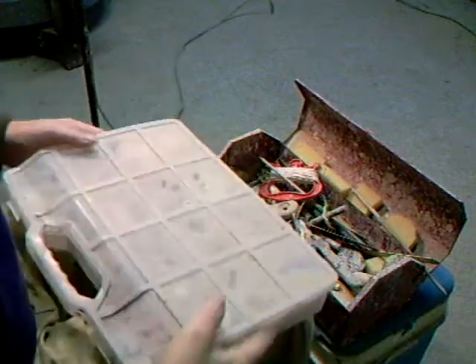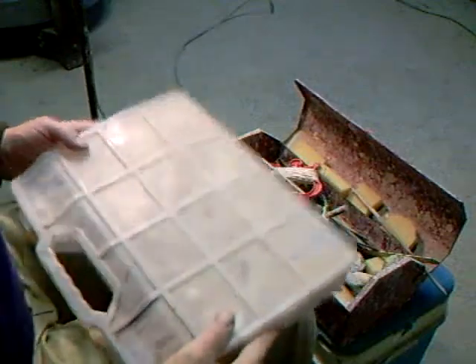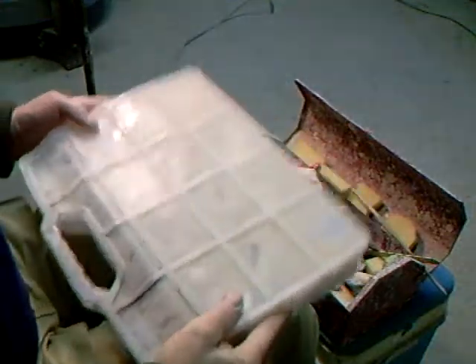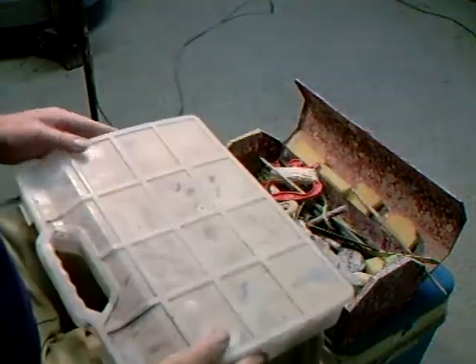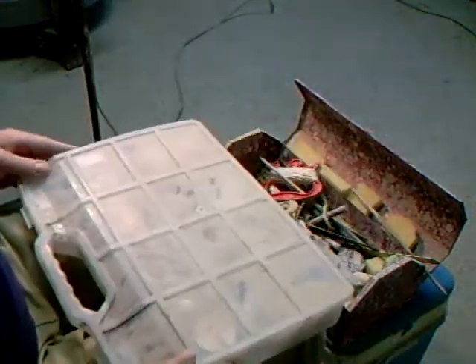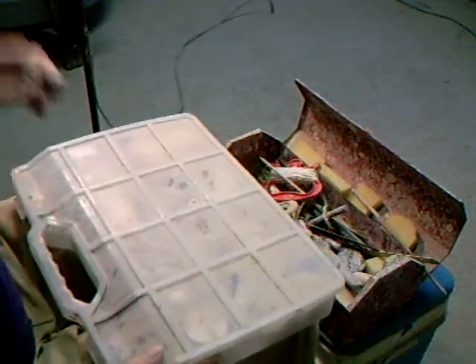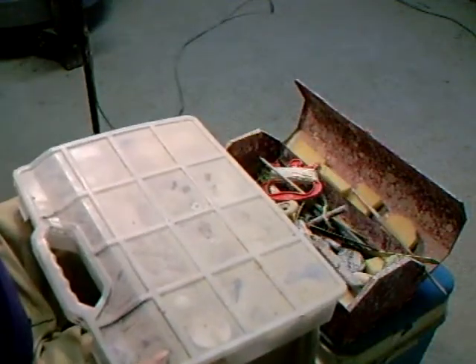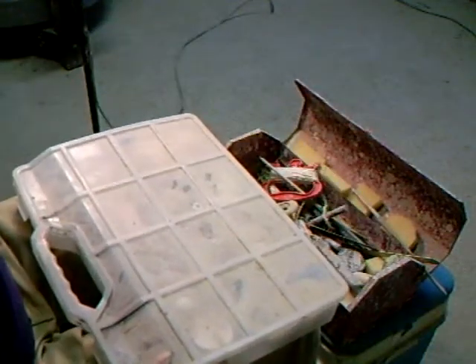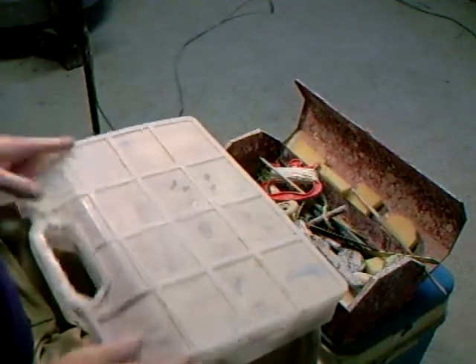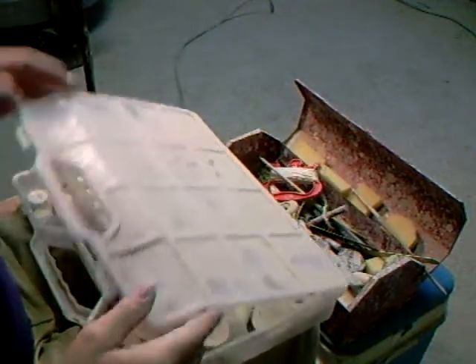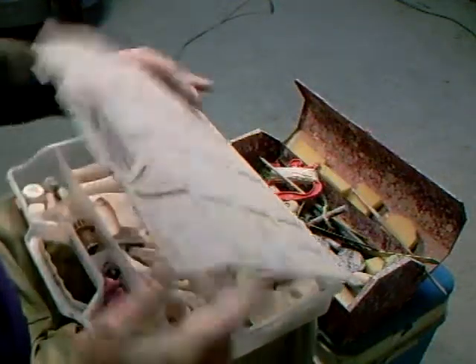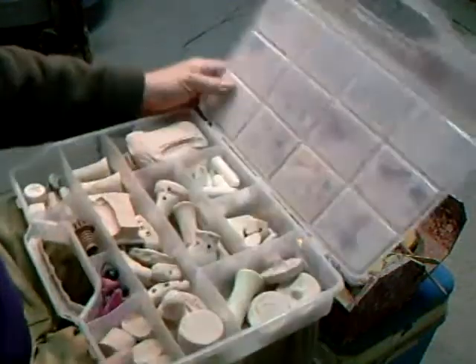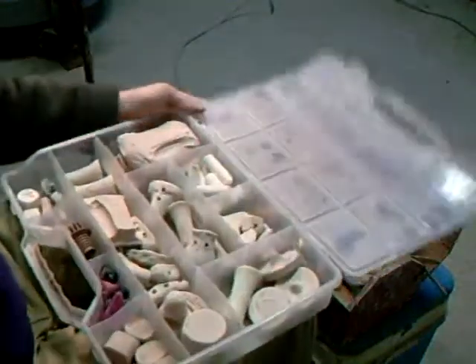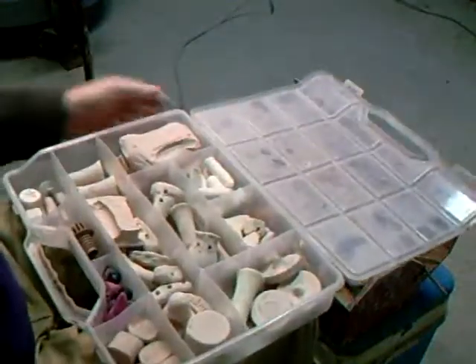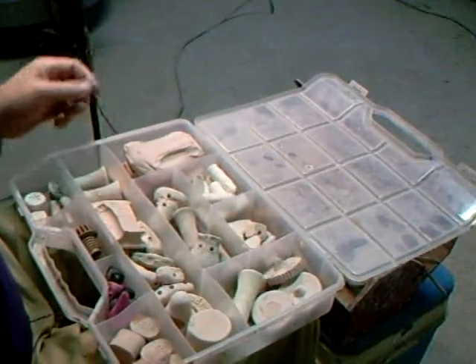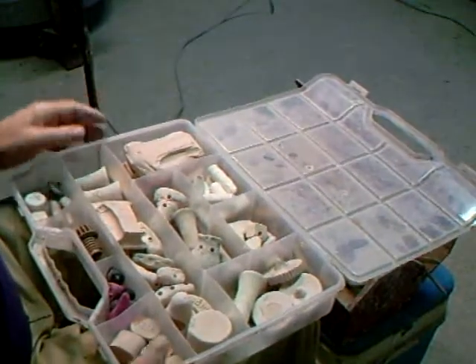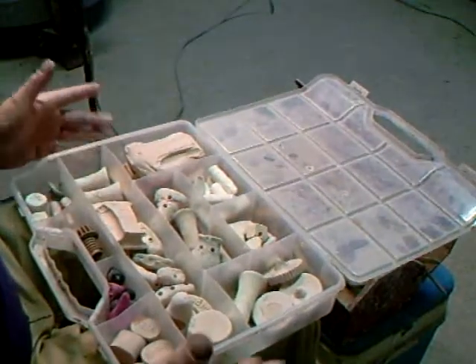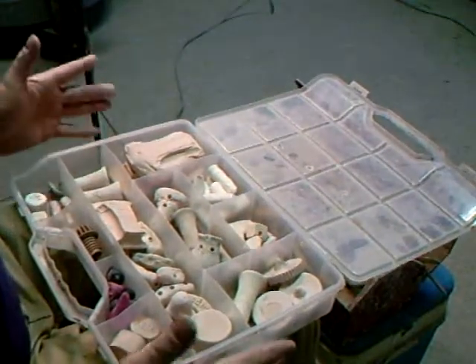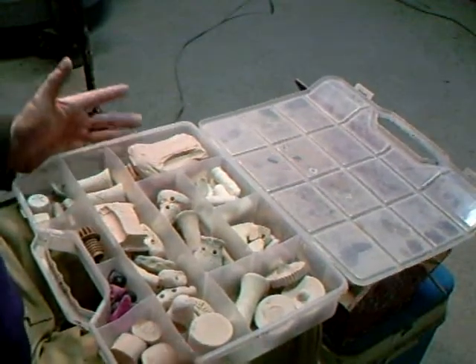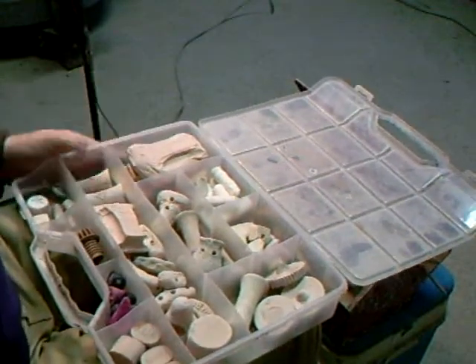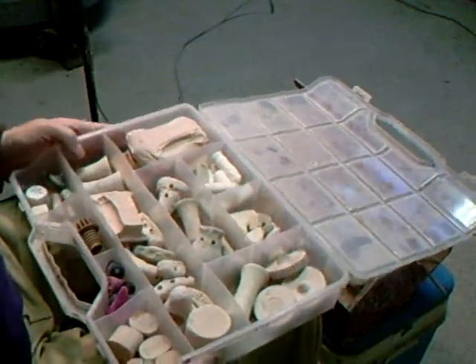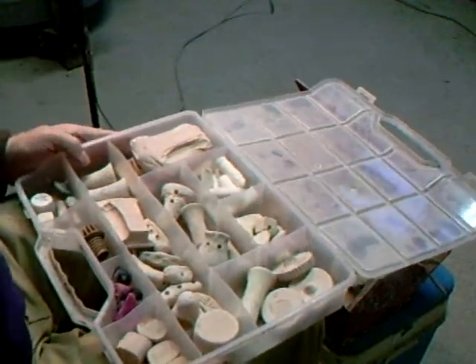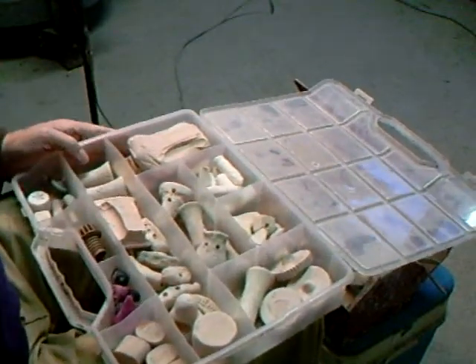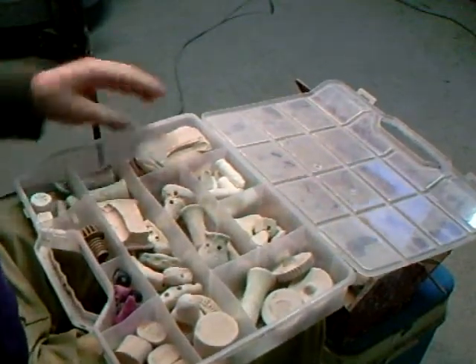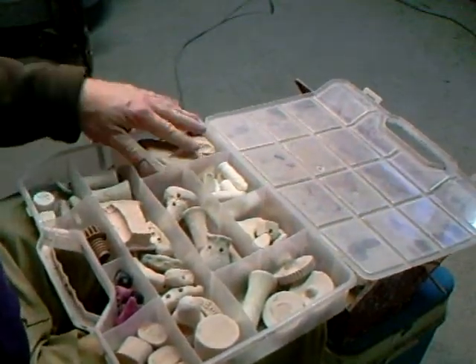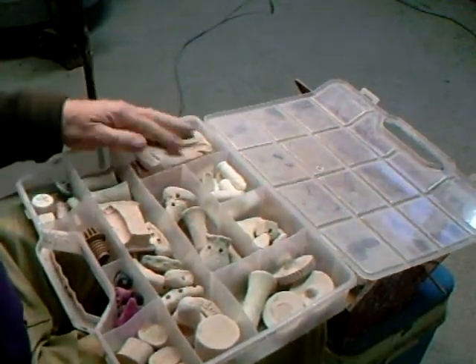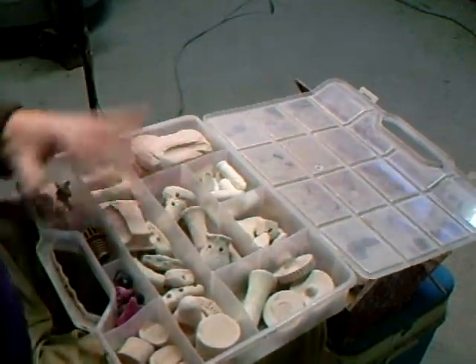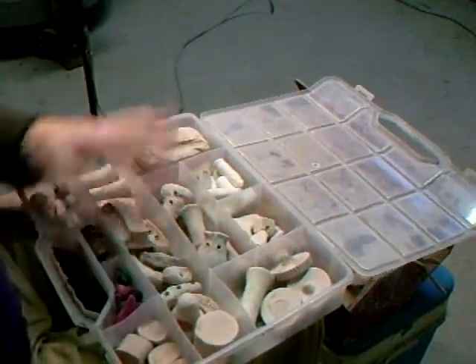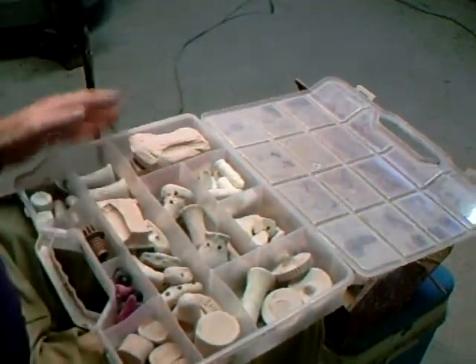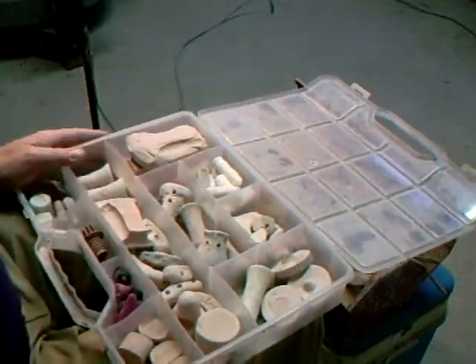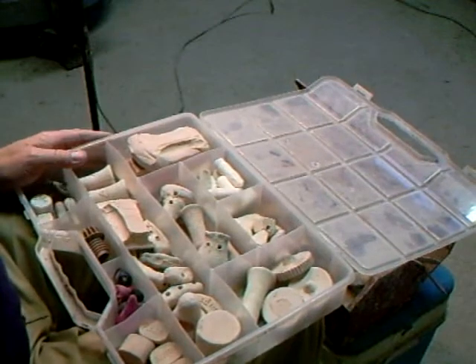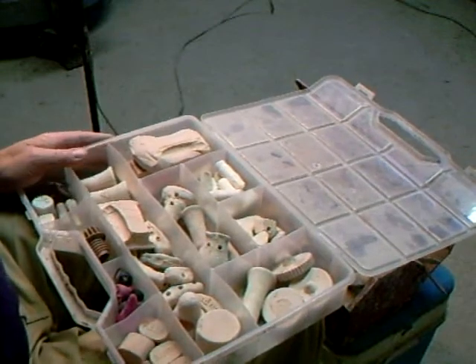I've just got a box here with some other bits and pieces in that I thought I'd show you. These are basically everything in here is homemade.